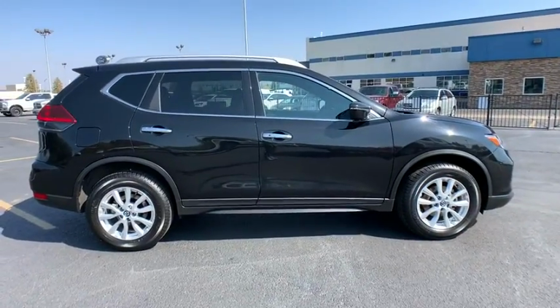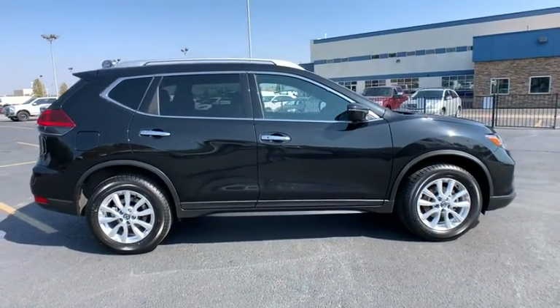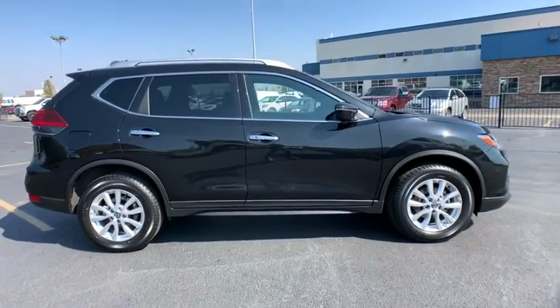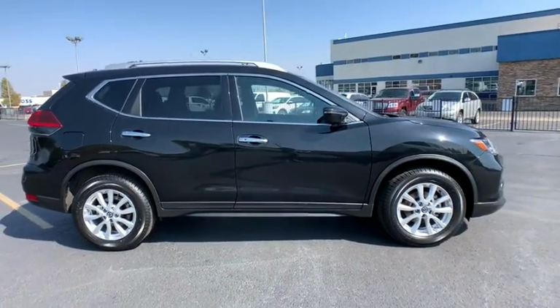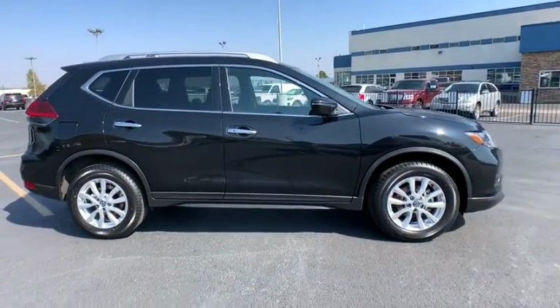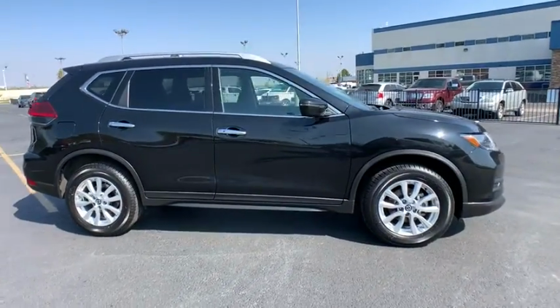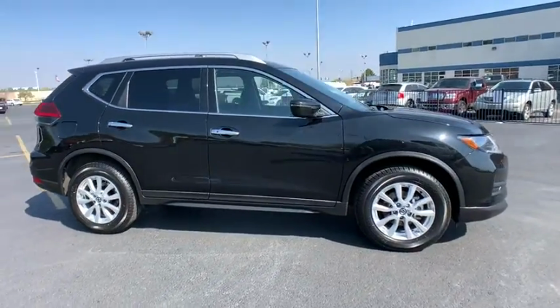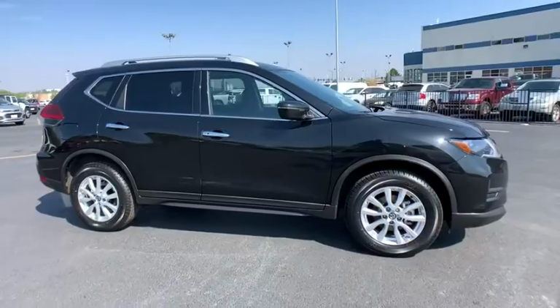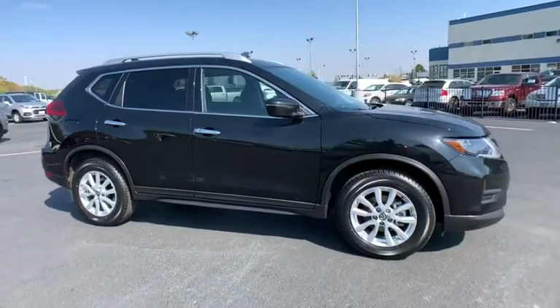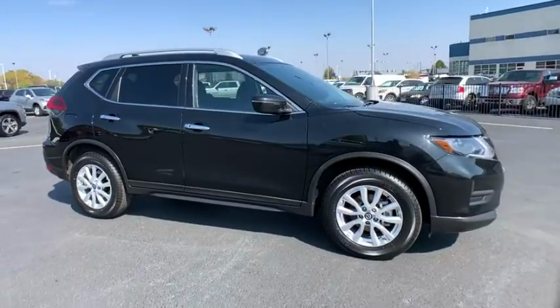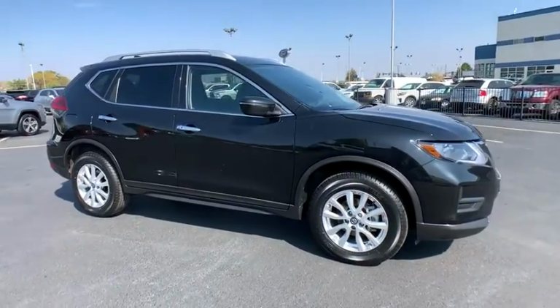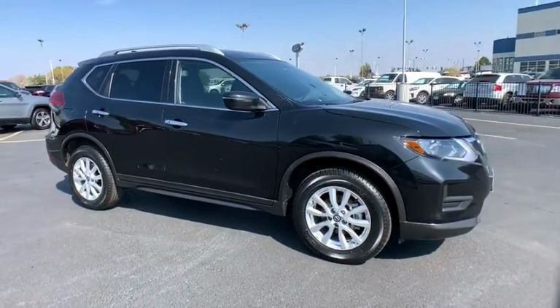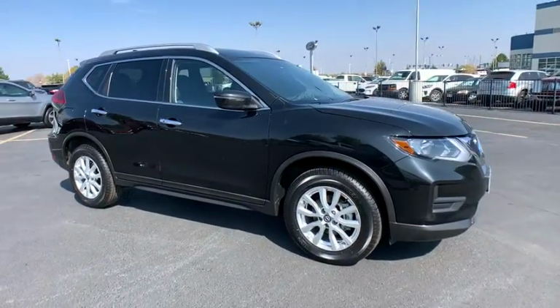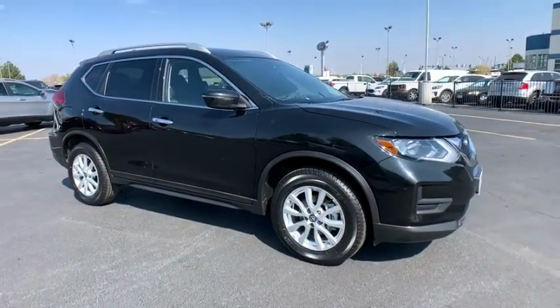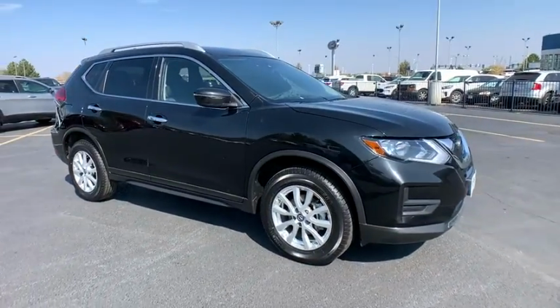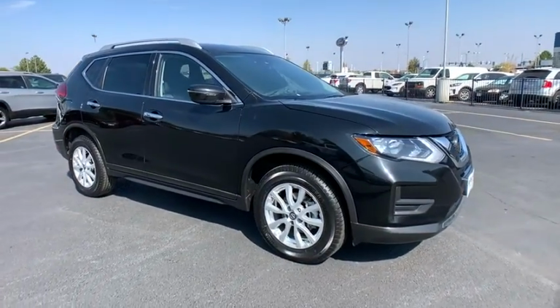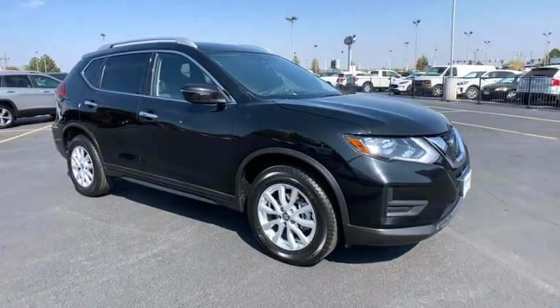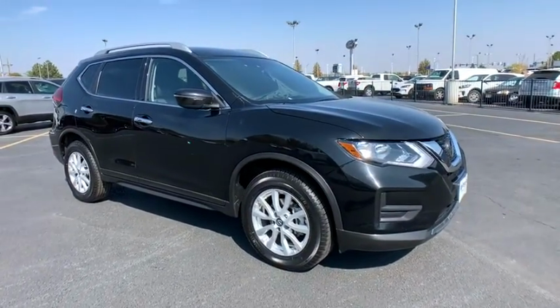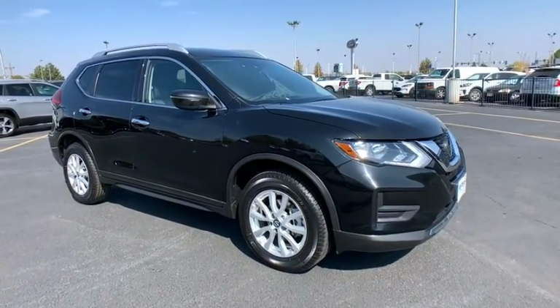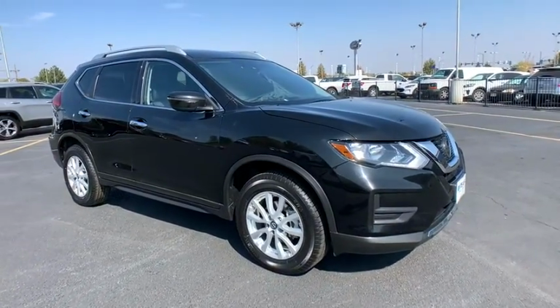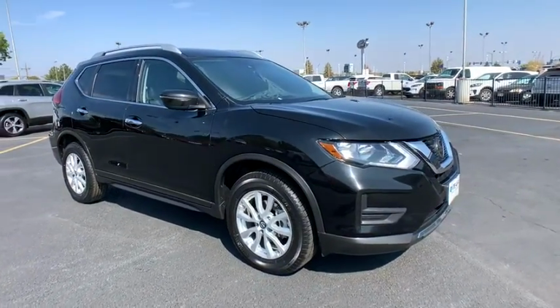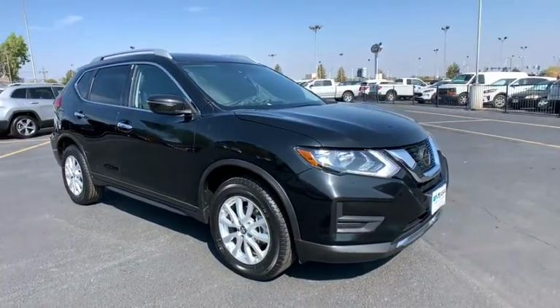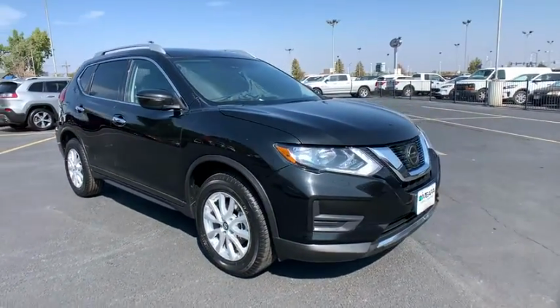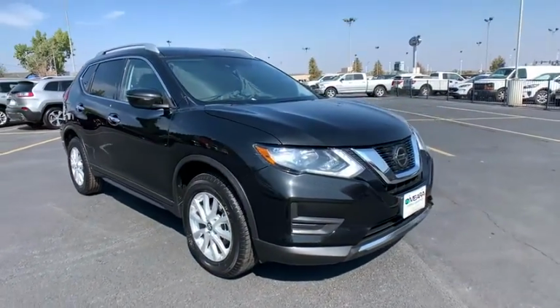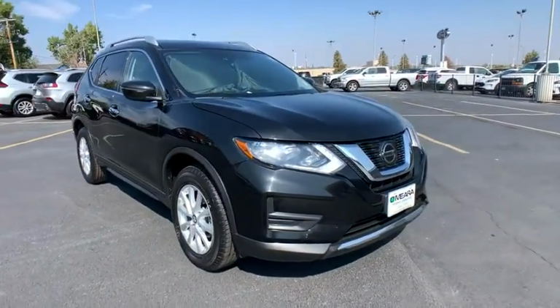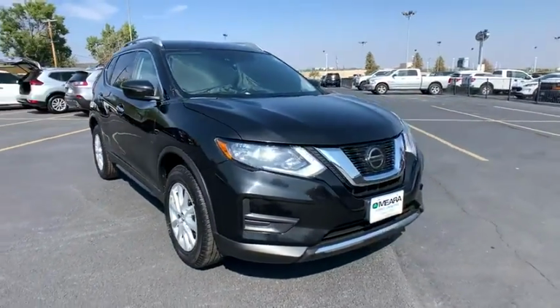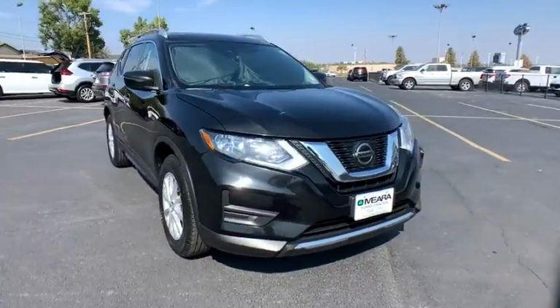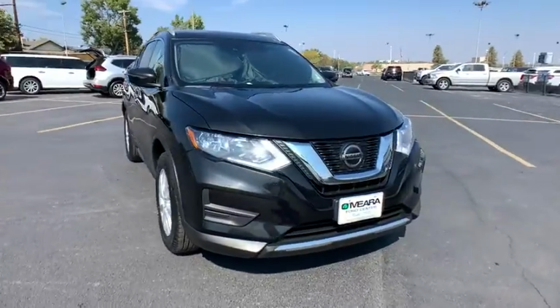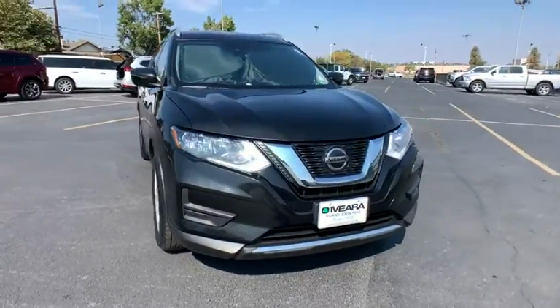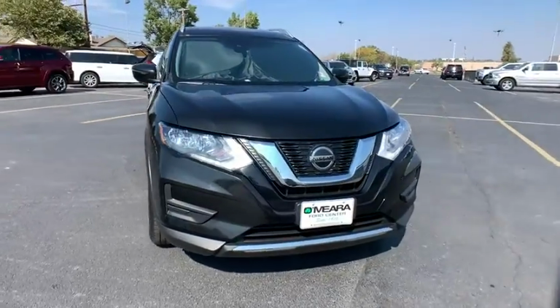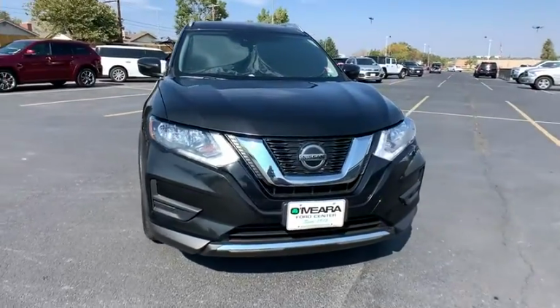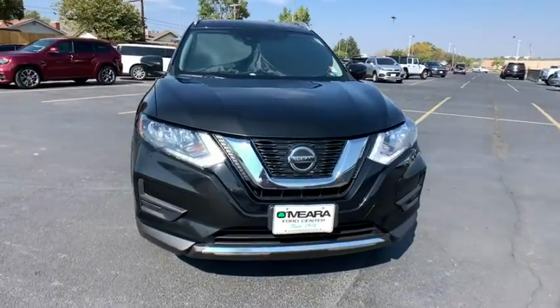Engine Immobilizer. Enjoy the convenience and comfort this Rogue has to offer. Come in for a fun and easy test drive. Our team will make it the best part of your day.